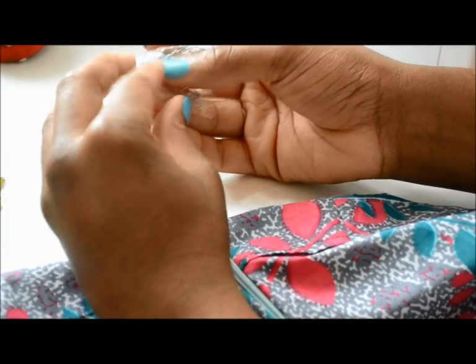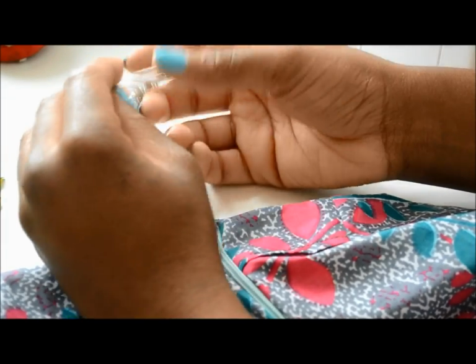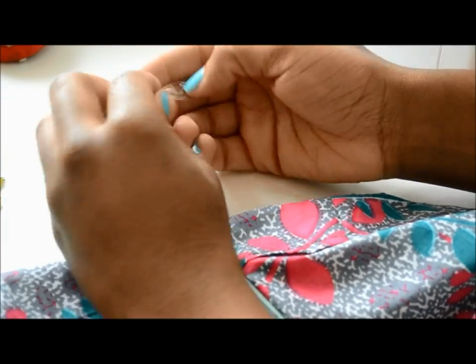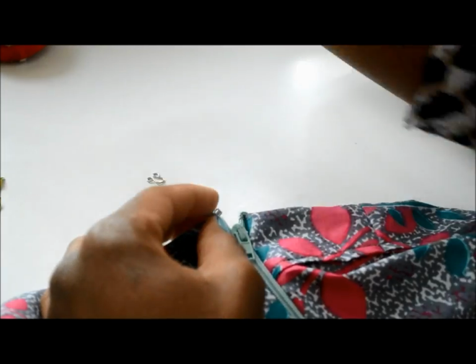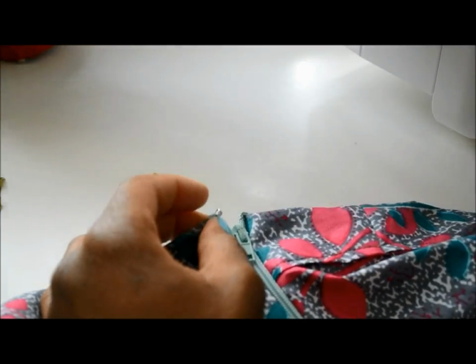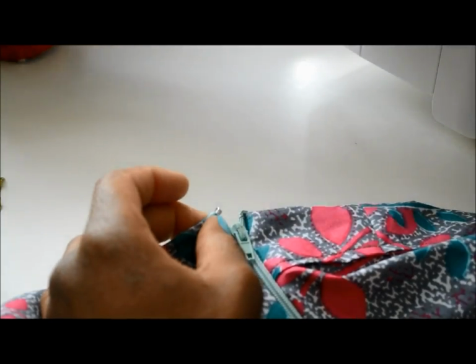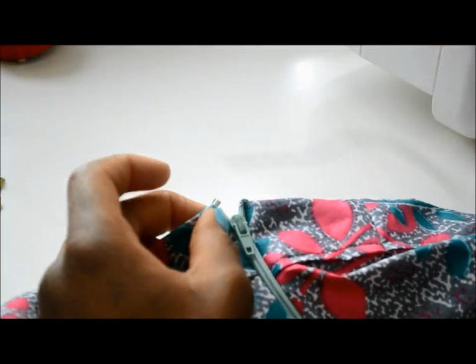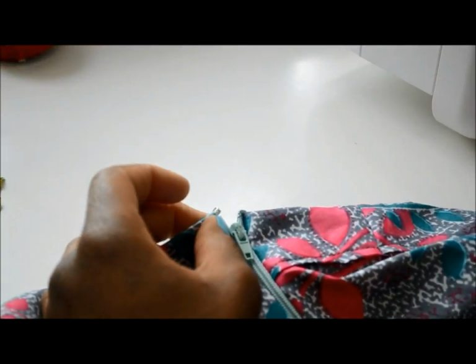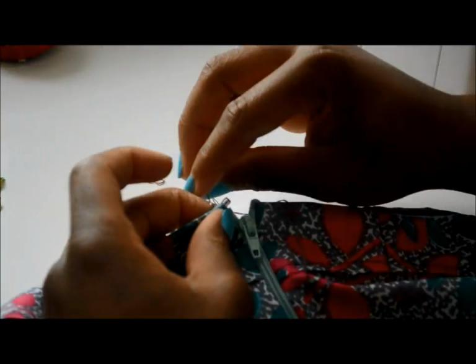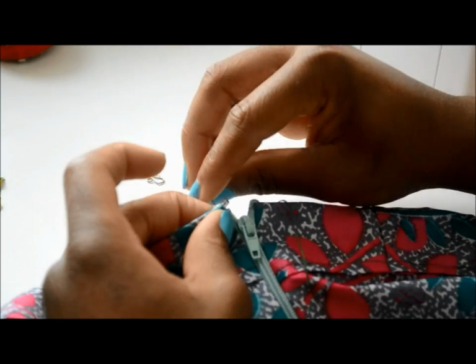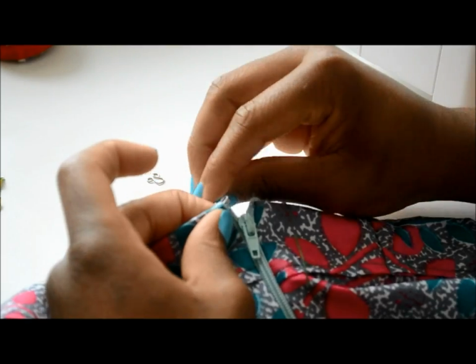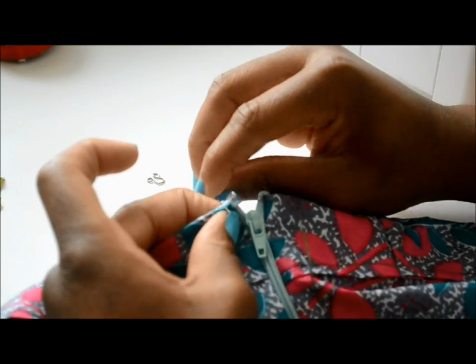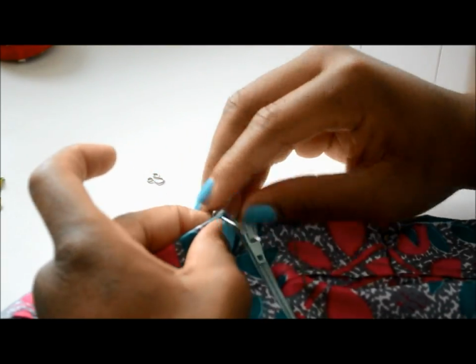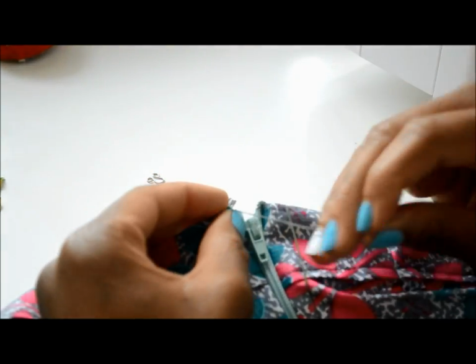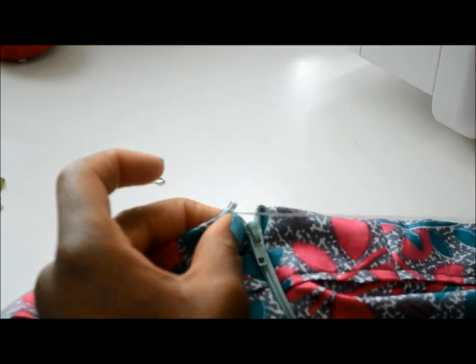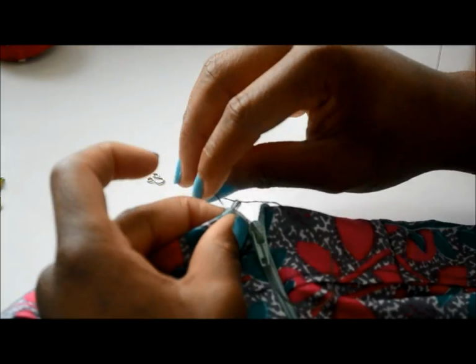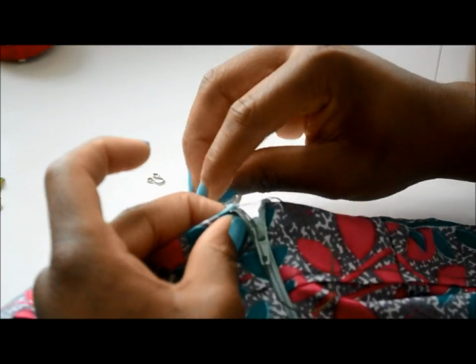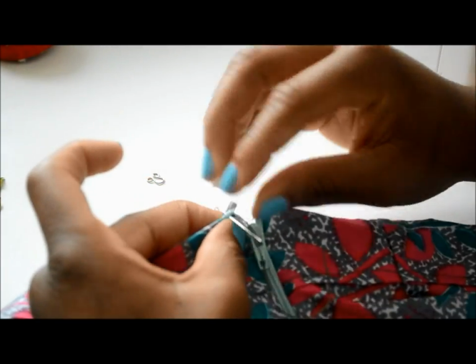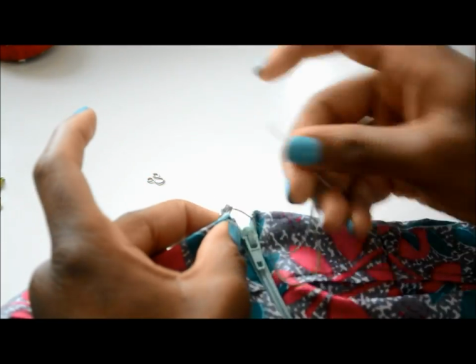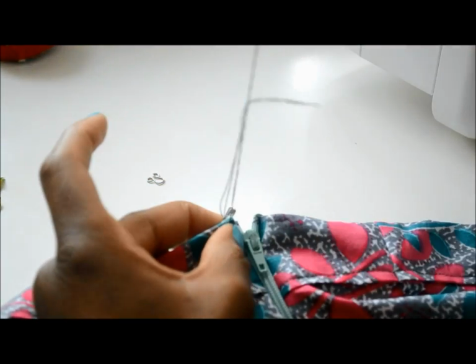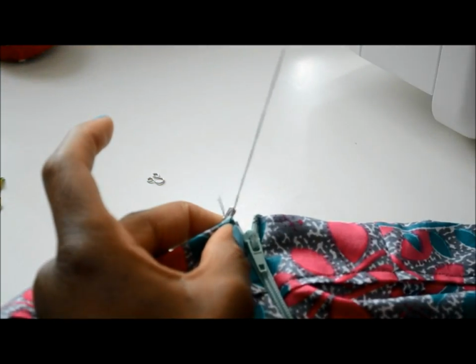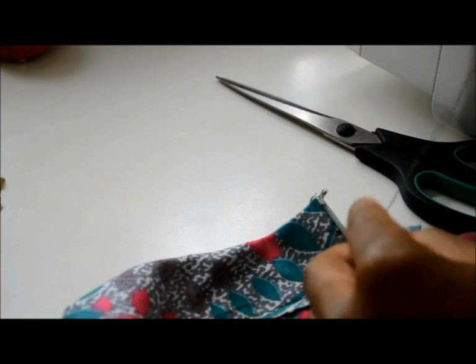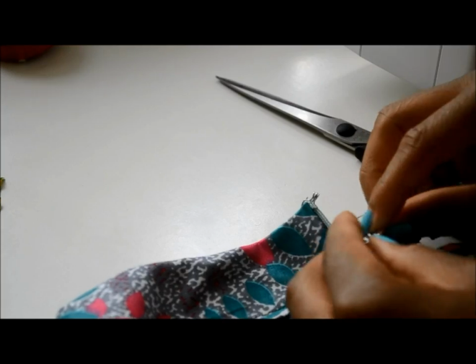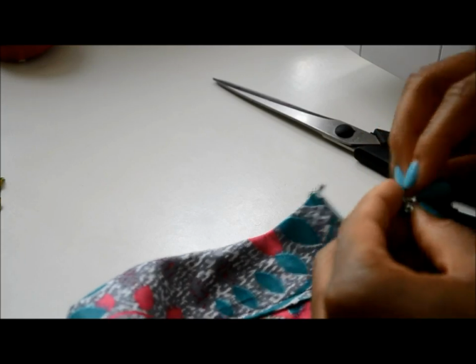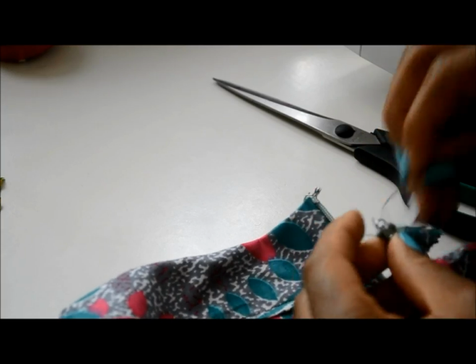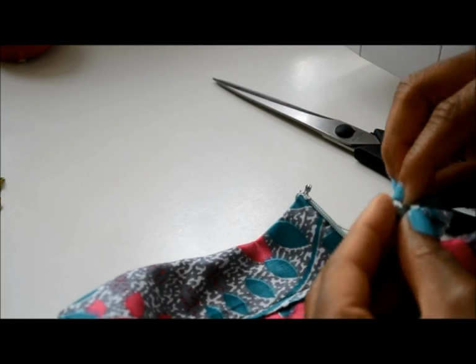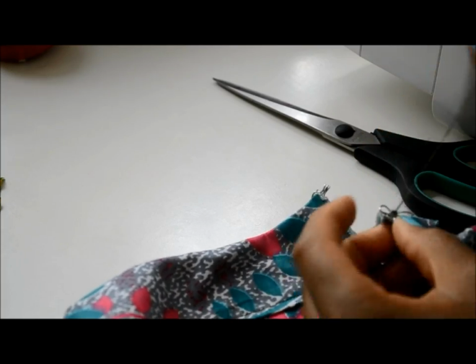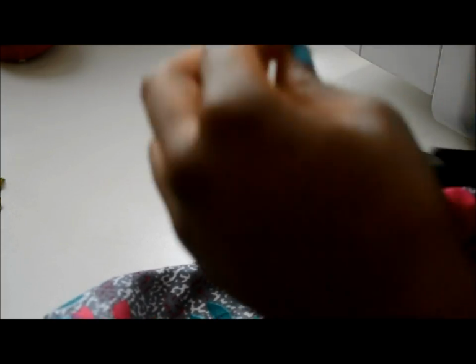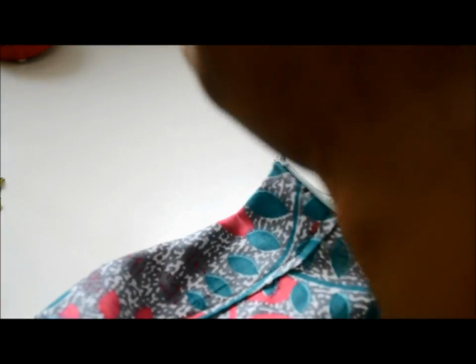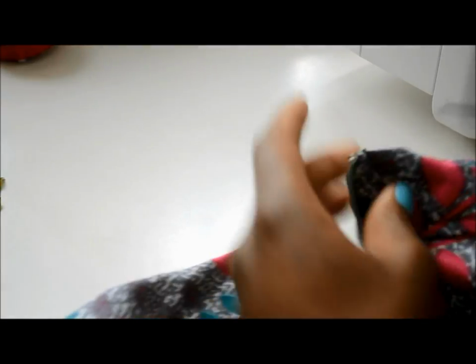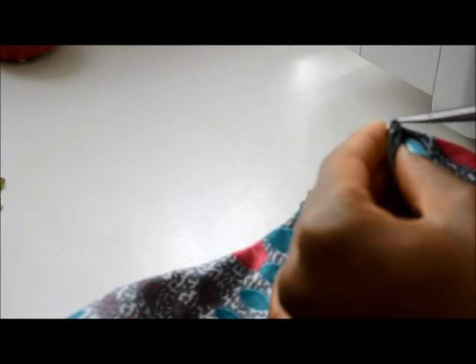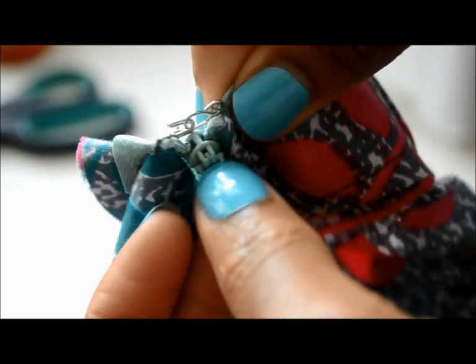An optional step to add extra security to your skirt is to add a hook. The hook should be placed just above the zip. Once that's done, you have your finished product.